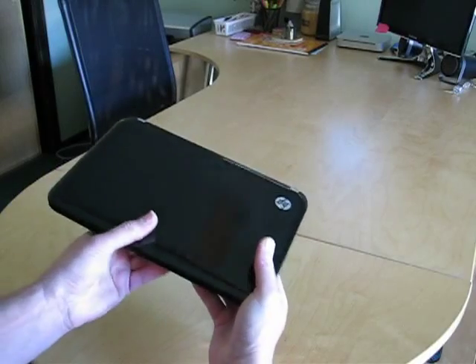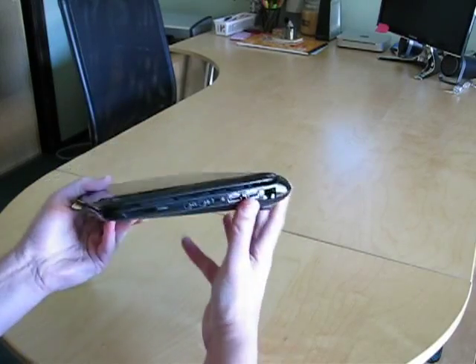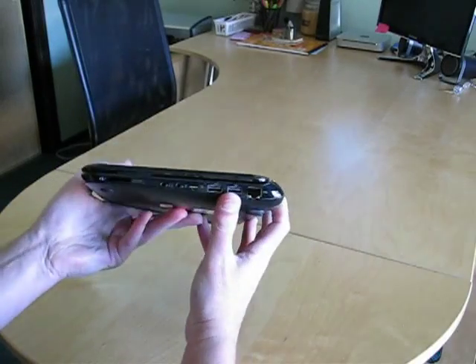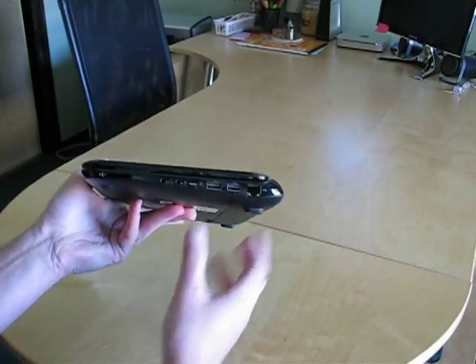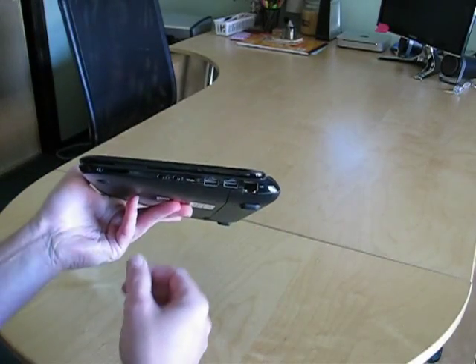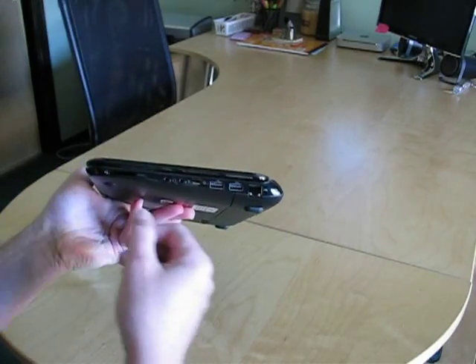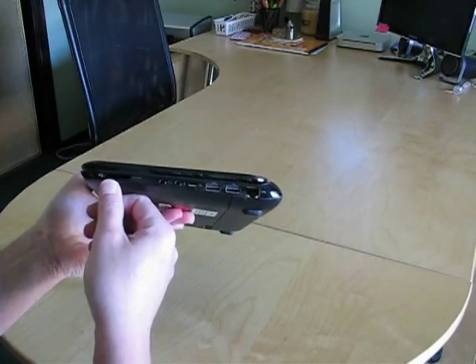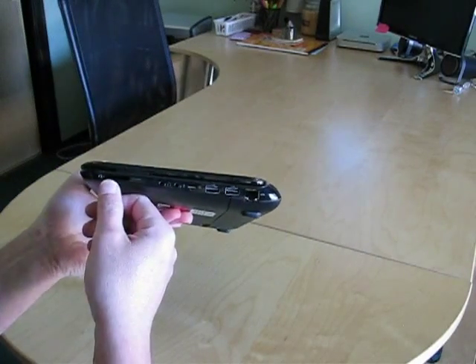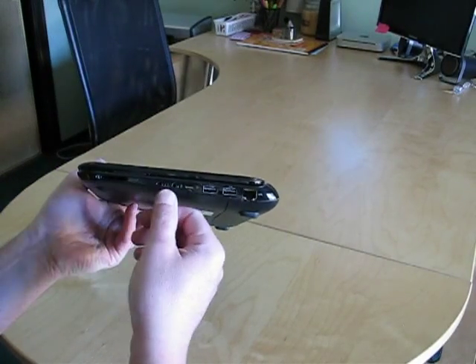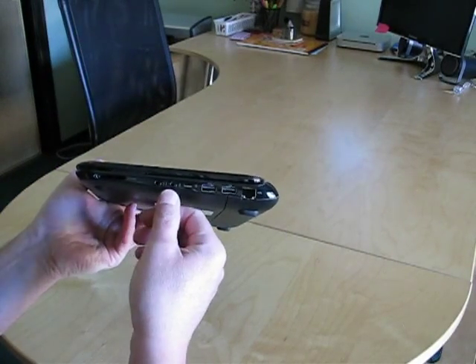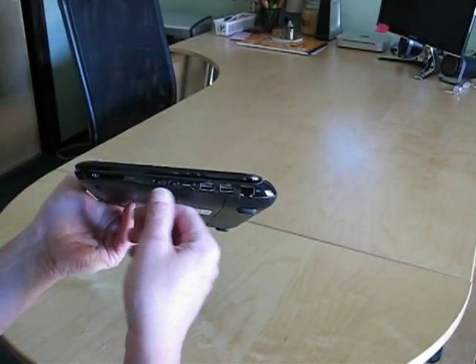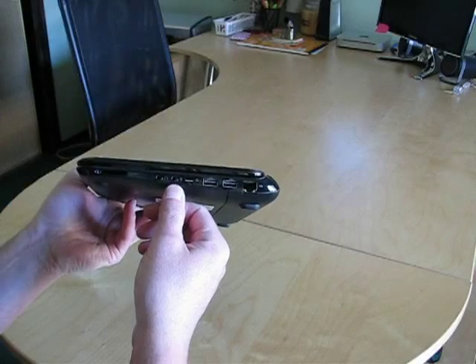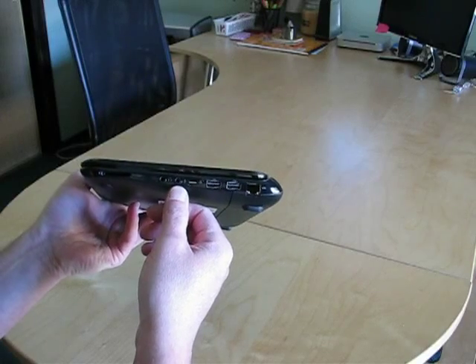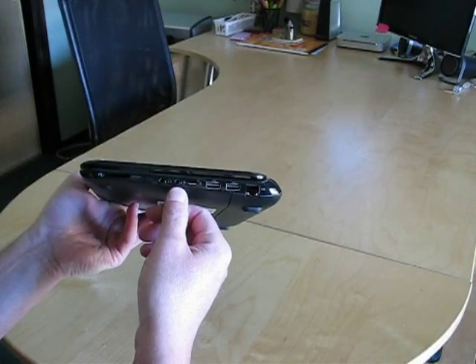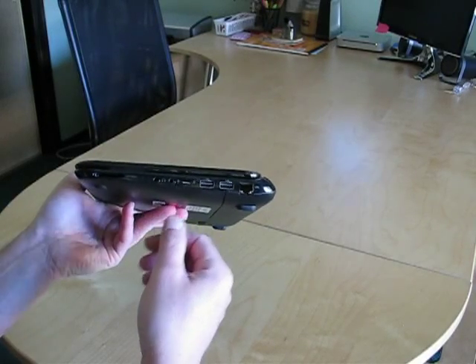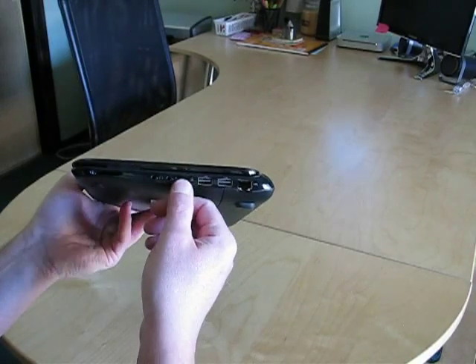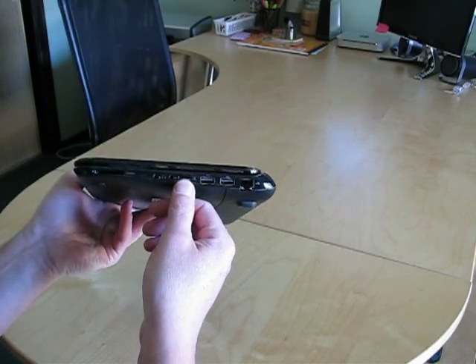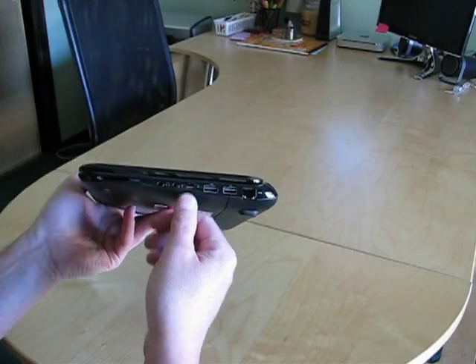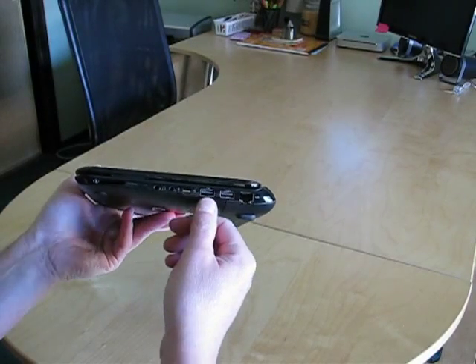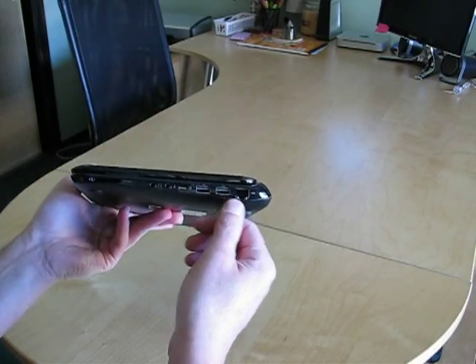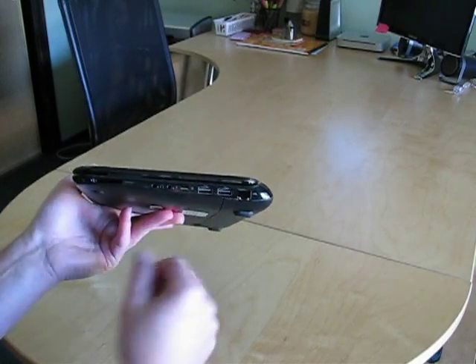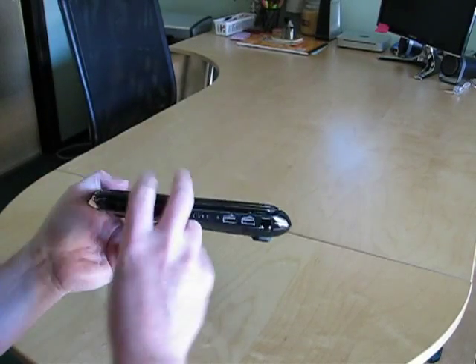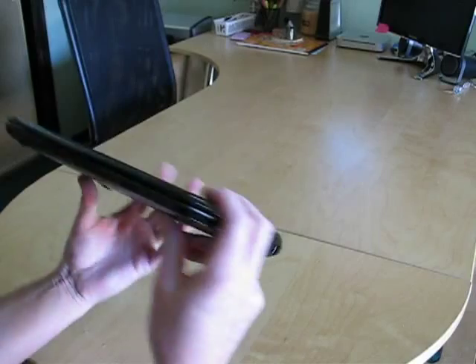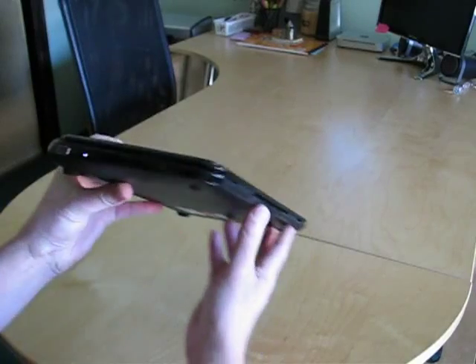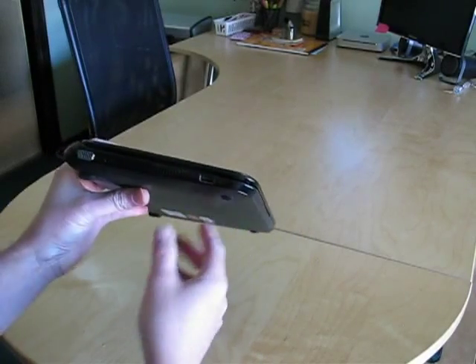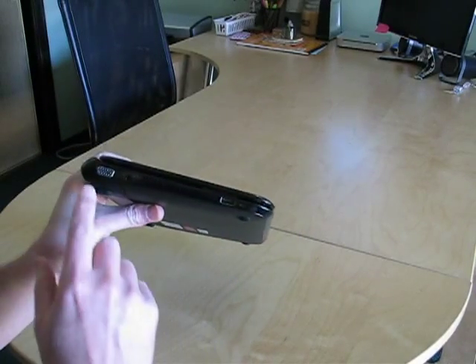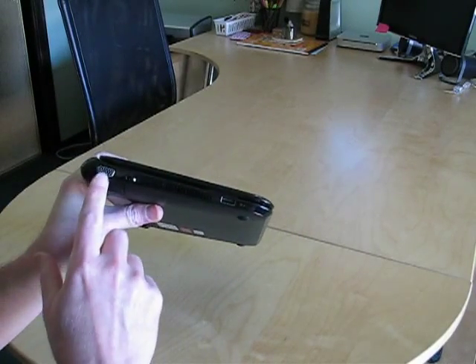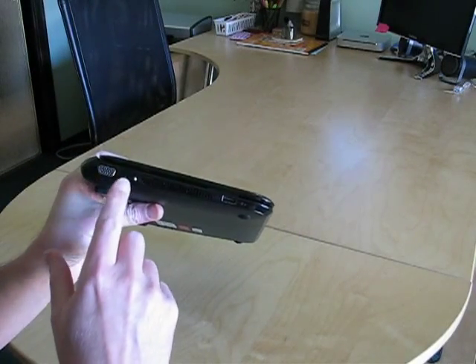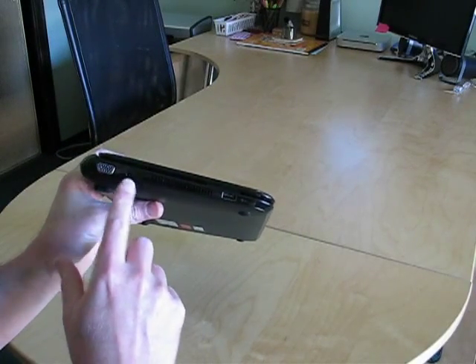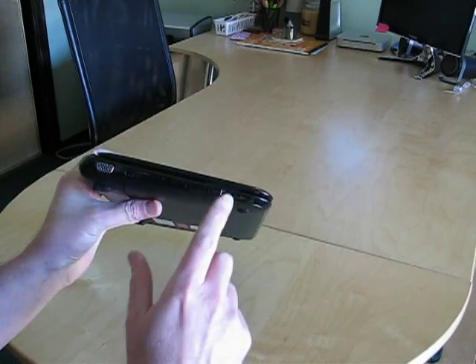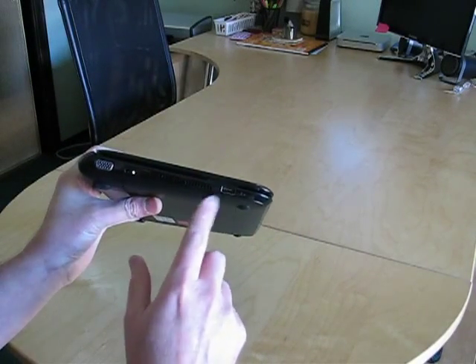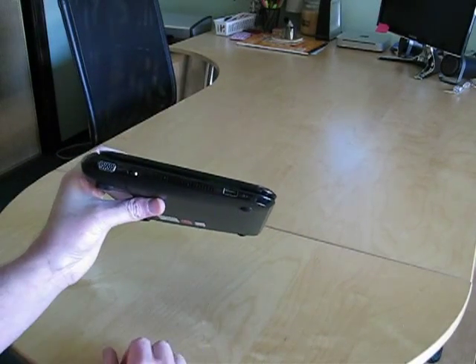Let's take a look around the sides. We have our typical ports: SD slot, a separate microphone and headphone jack, which is always nice. We have a Kensington key lock, two USBs, and an Ethernet on this side. And on the left side, we have VGA out, power, and another USB port.